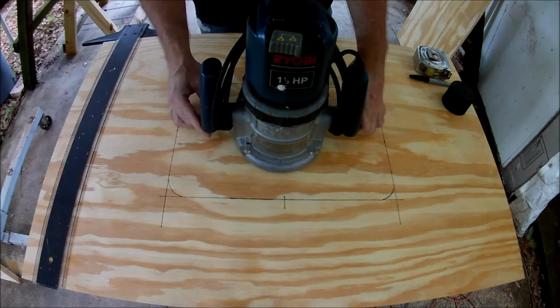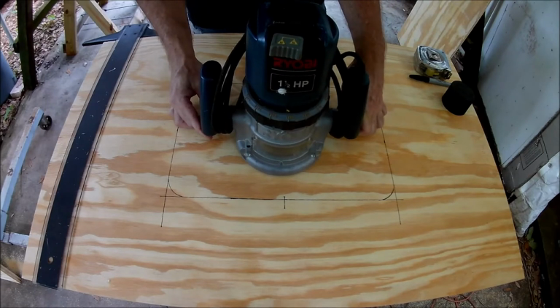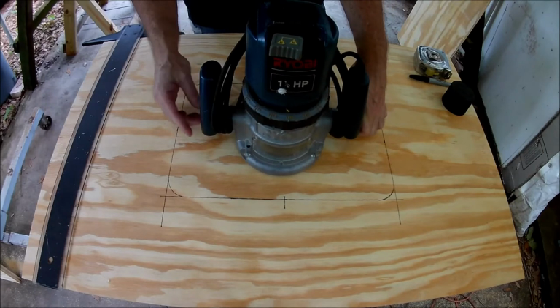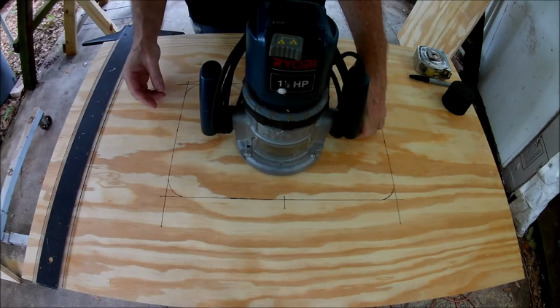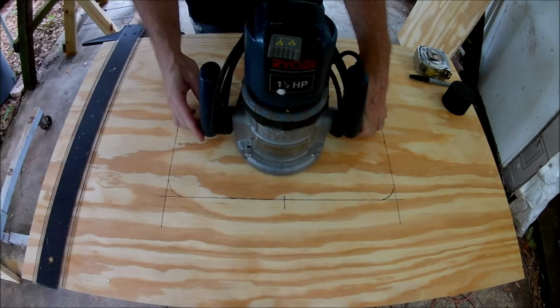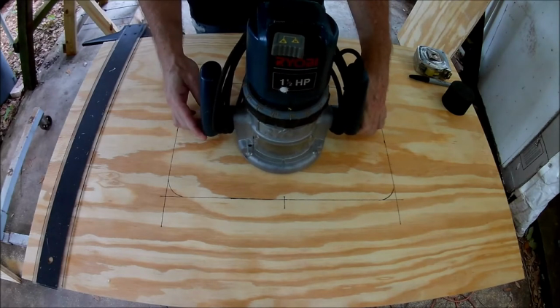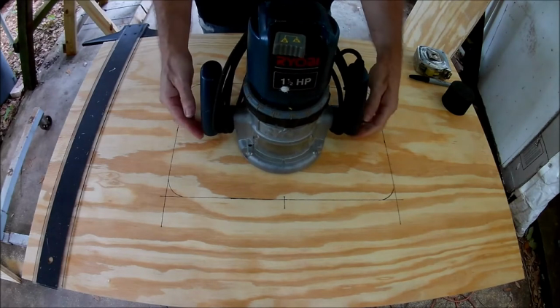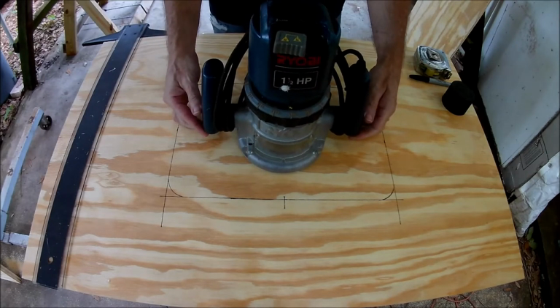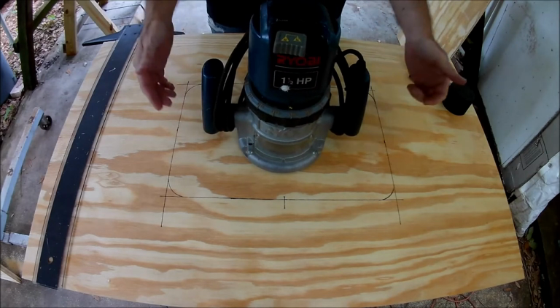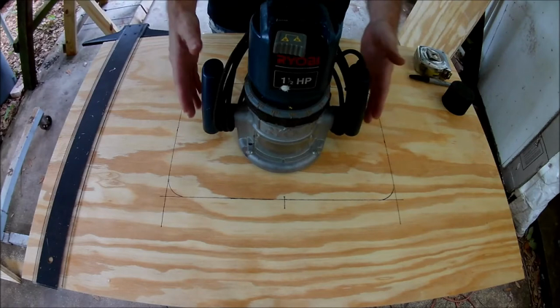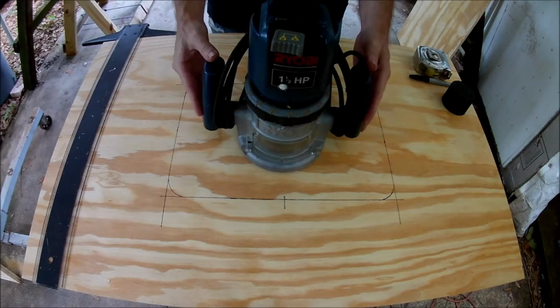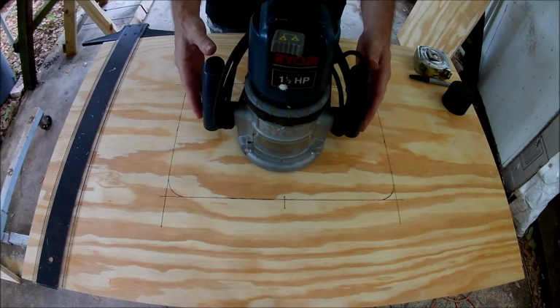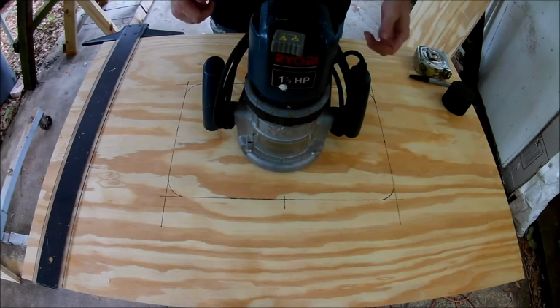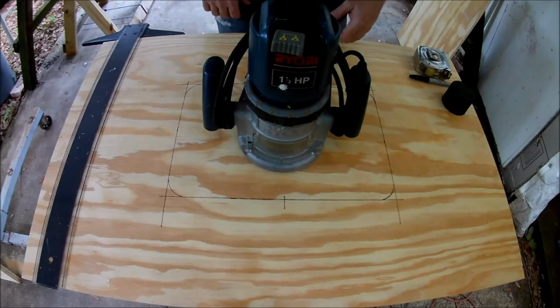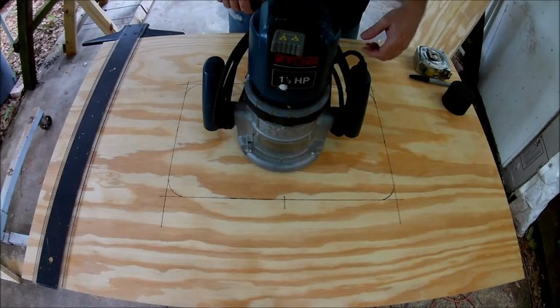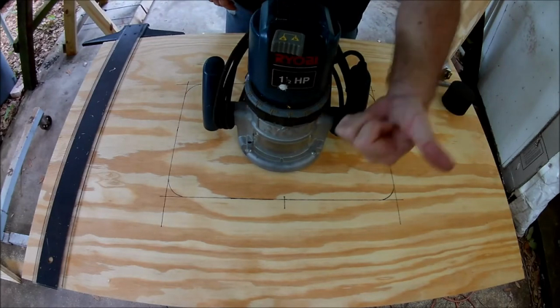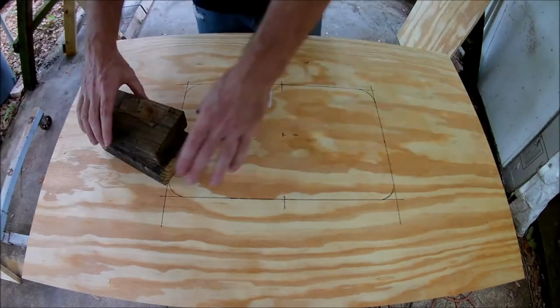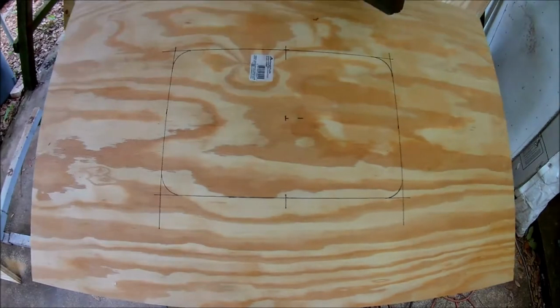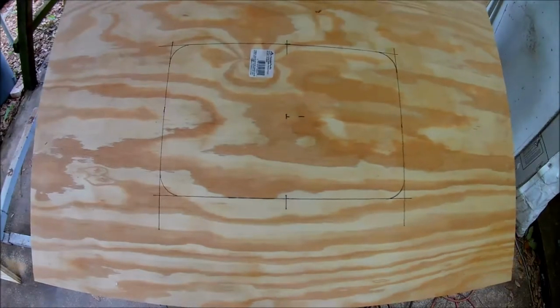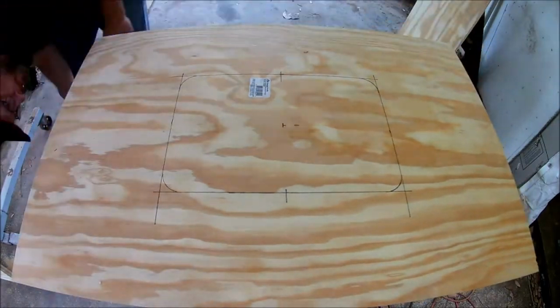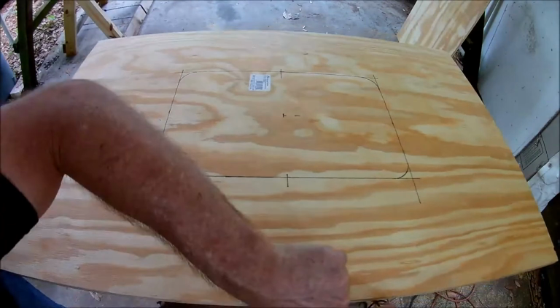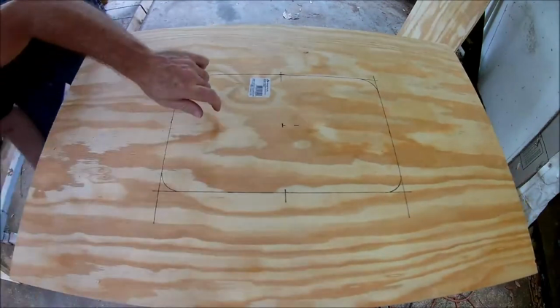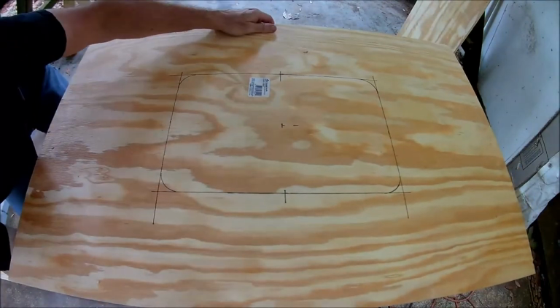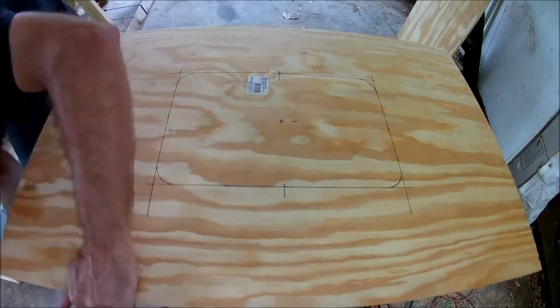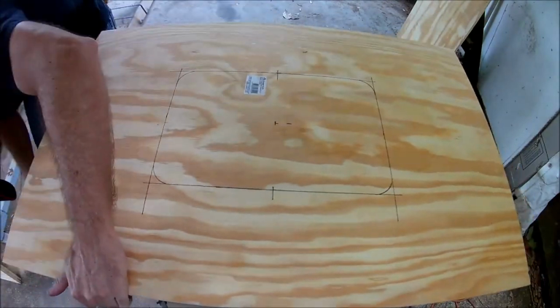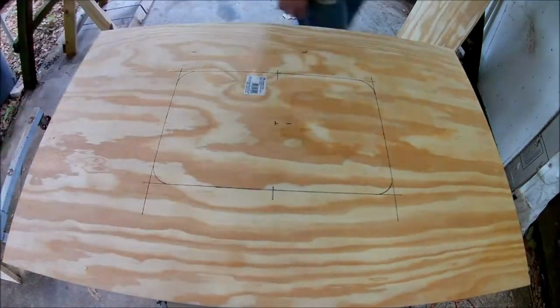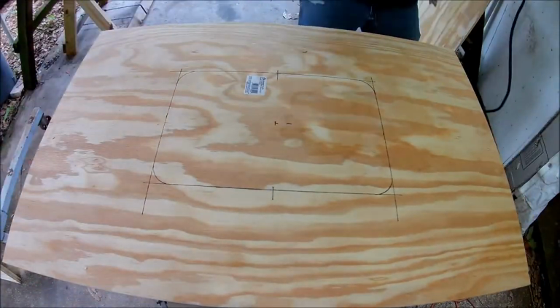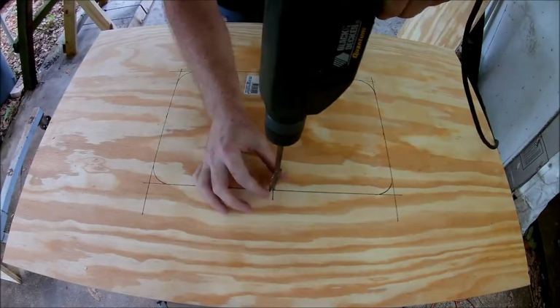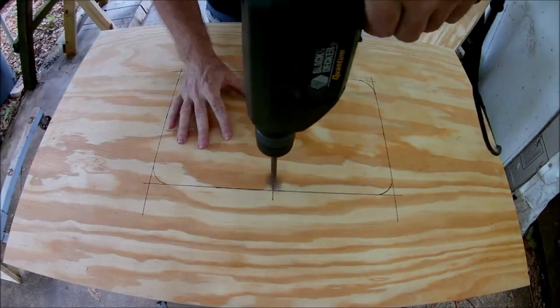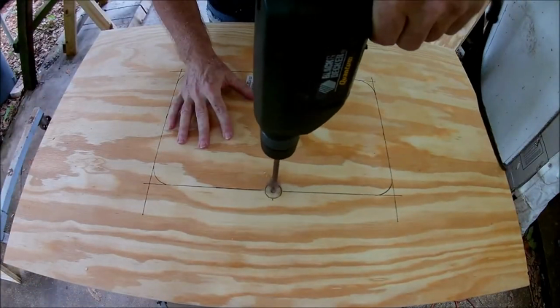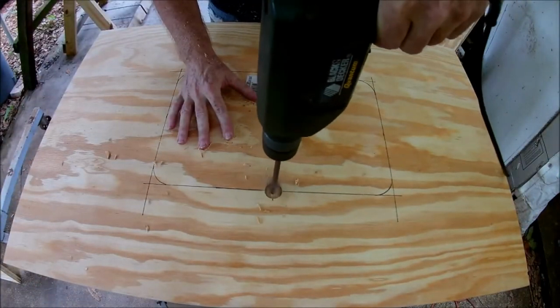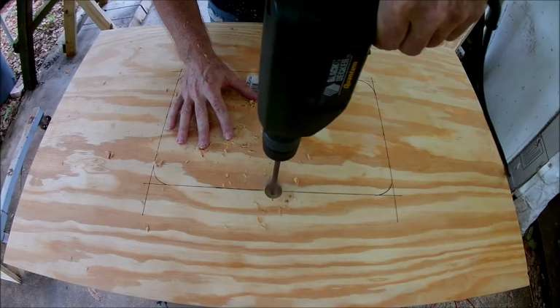First I need to determine what size the center cutout needs to be. It looks like 10 by 15 inches will work. I'm going to drill two holes with the spade drill — these will be the finger holes. I rounded off the corners to make it easier to use the jigsaw.